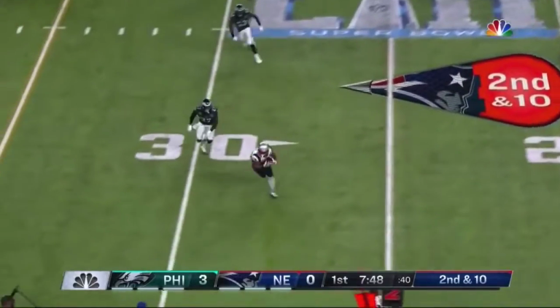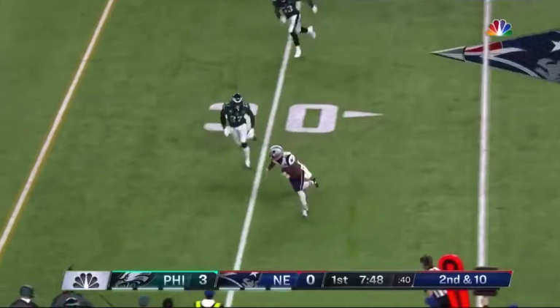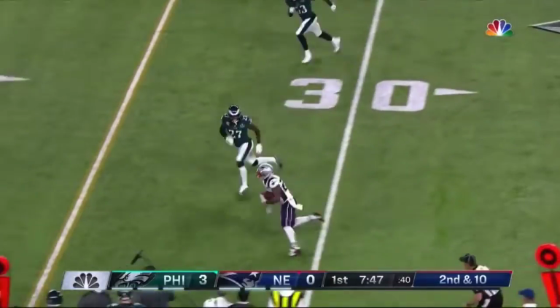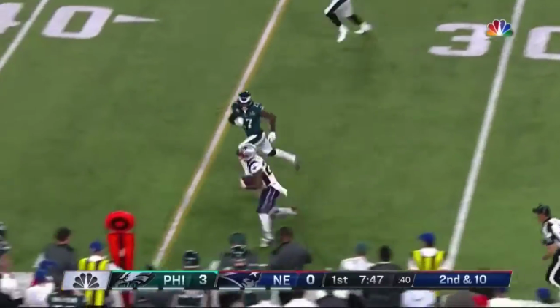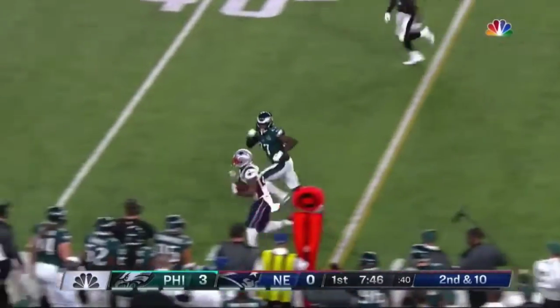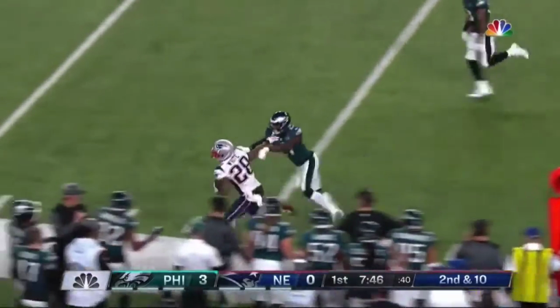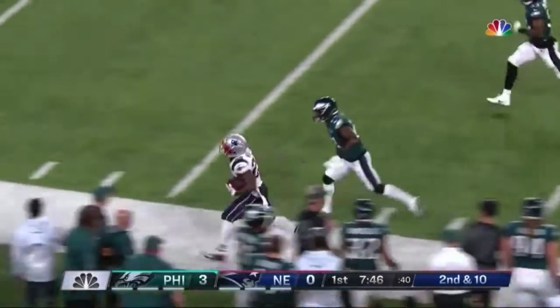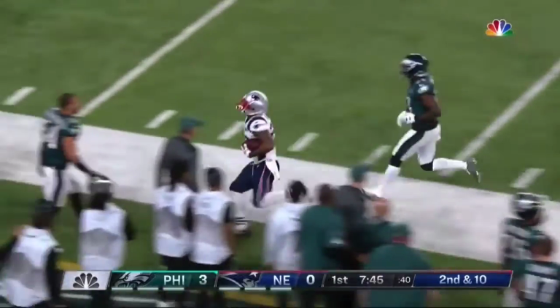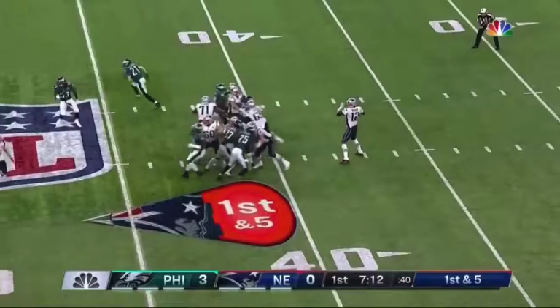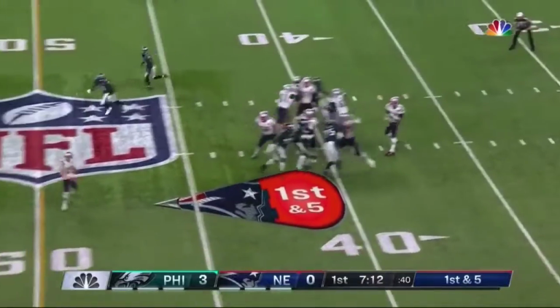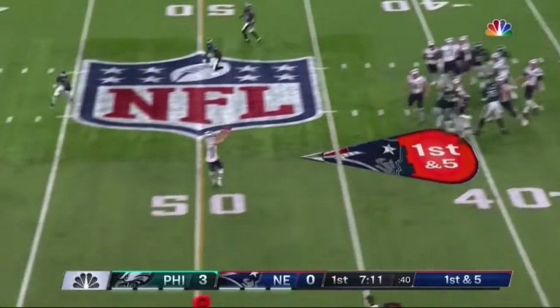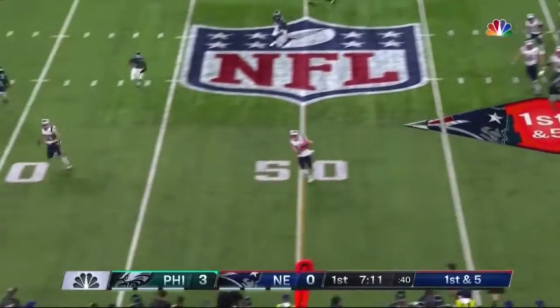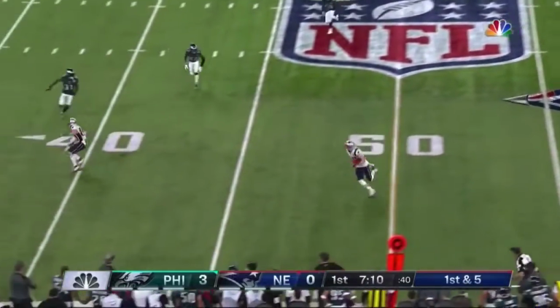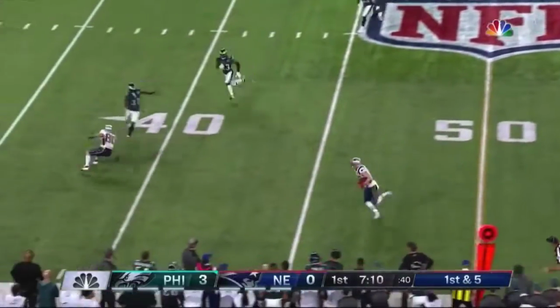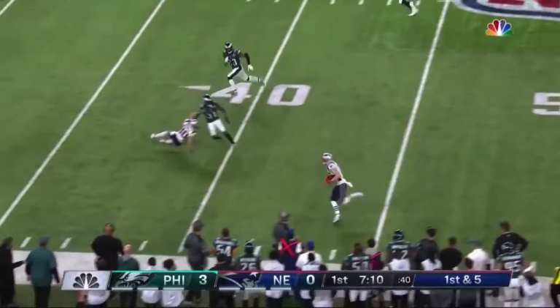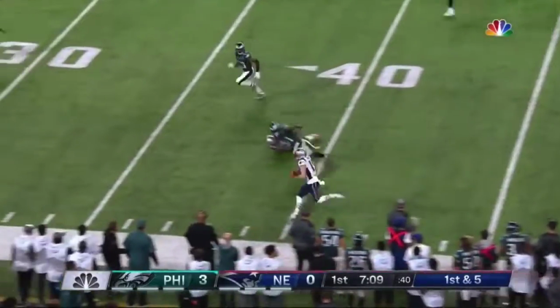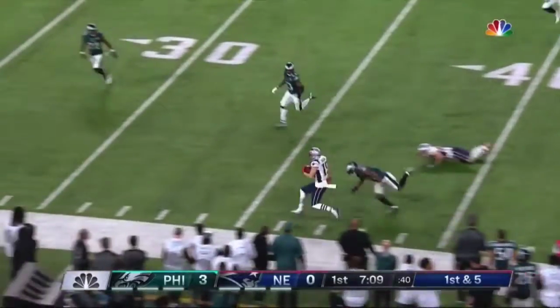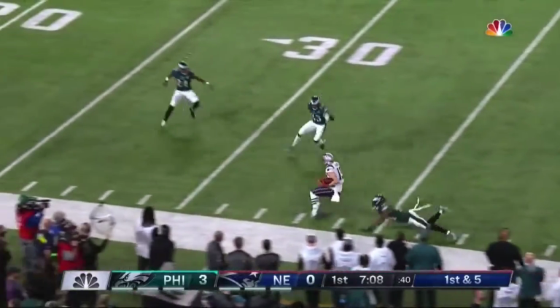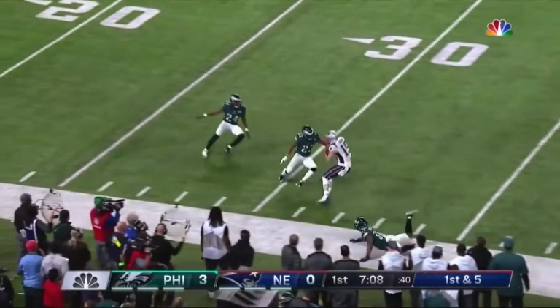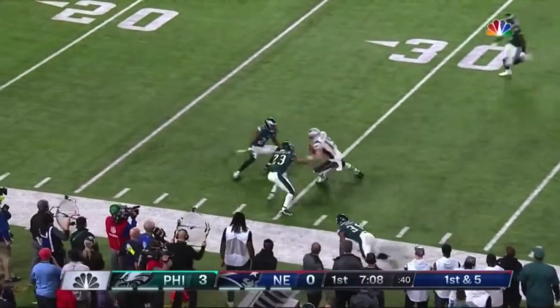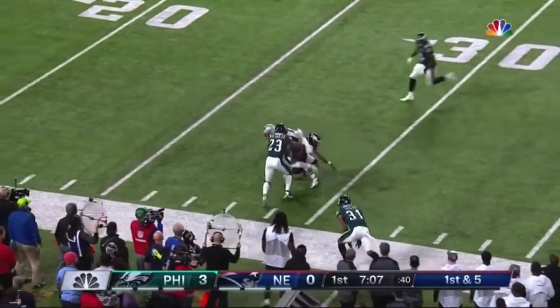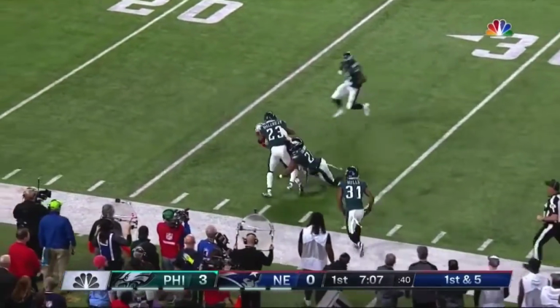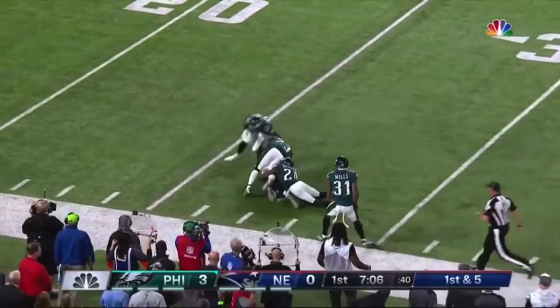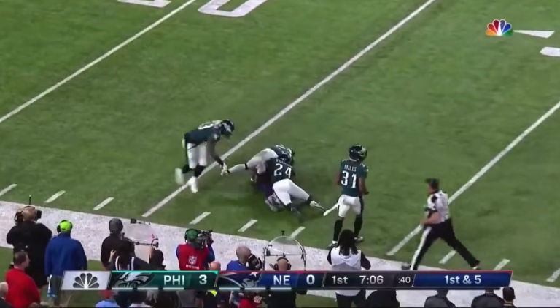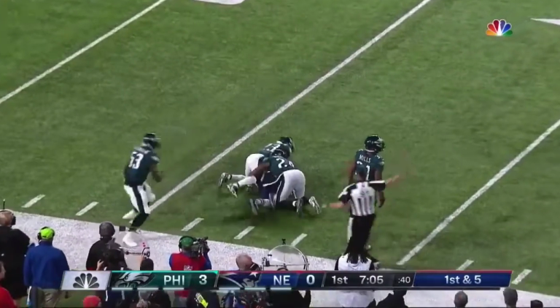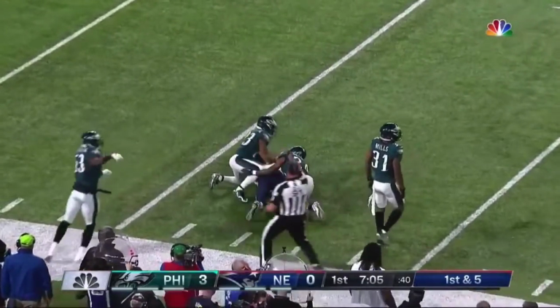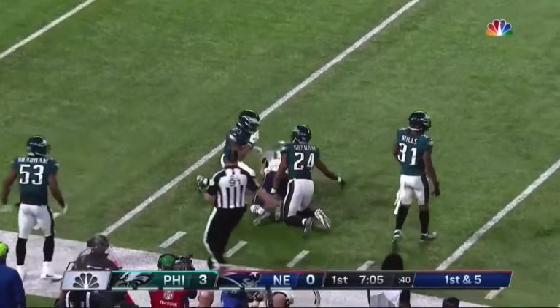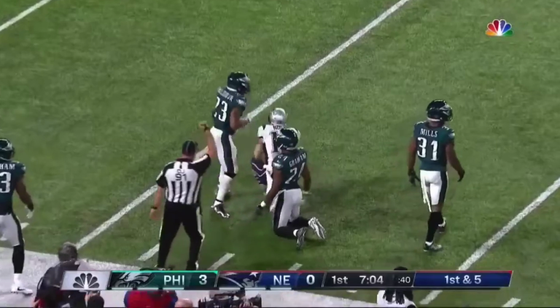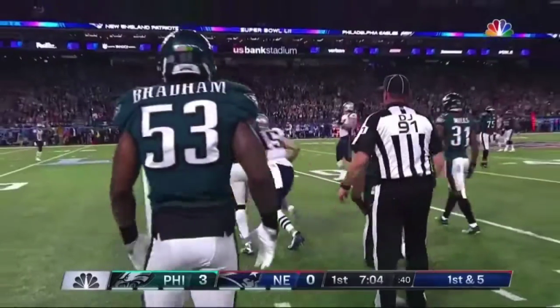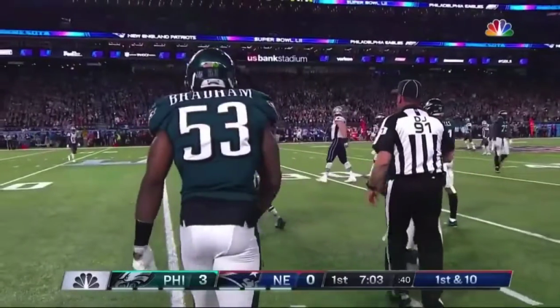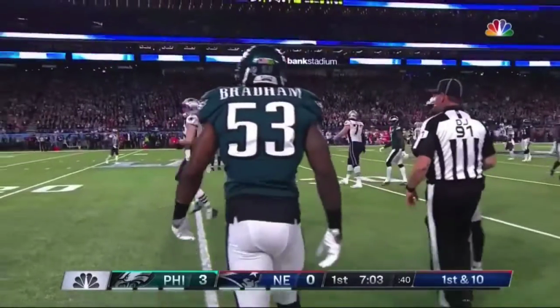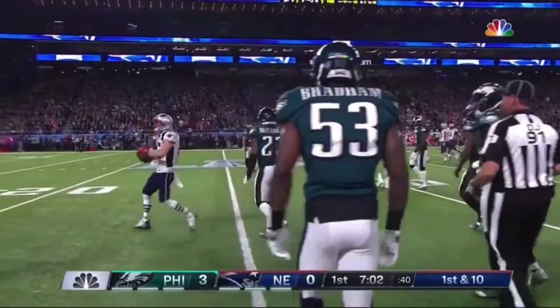Brady throws and that will be caught — that is James White. Play action, good protection, wide open Chris Hogan, who gets inside the 30 and takes the ball down to the Philadelphia 27 yard line.